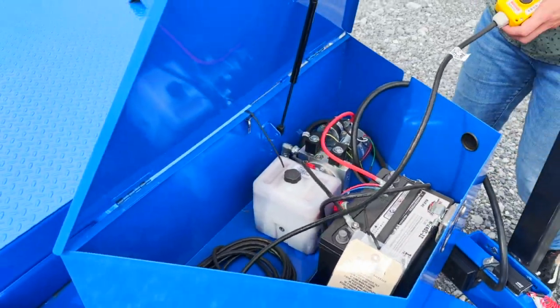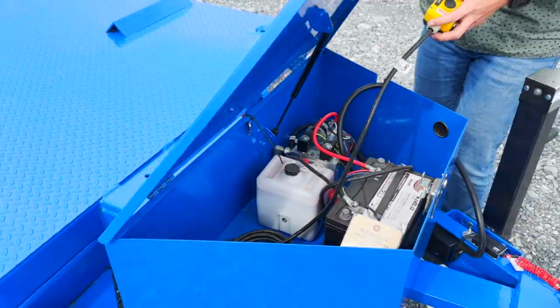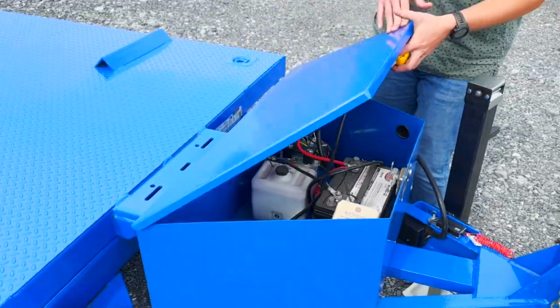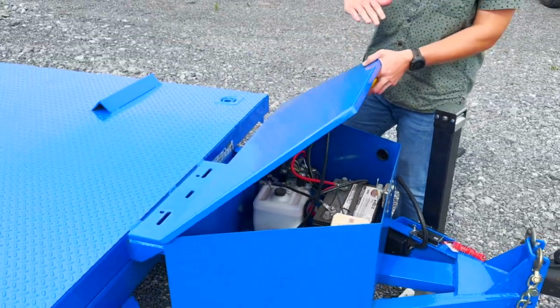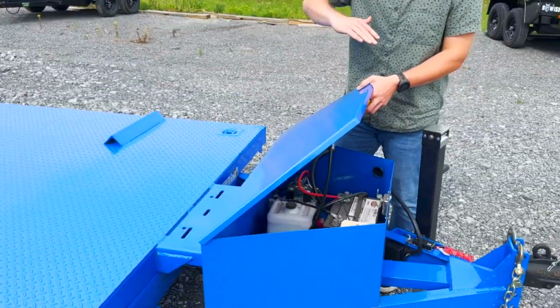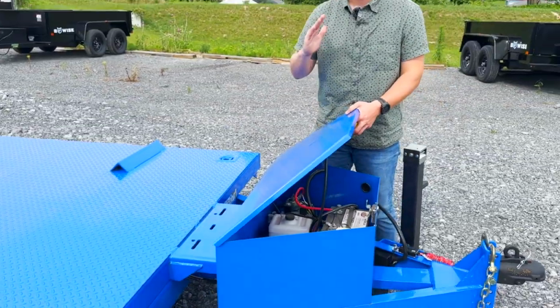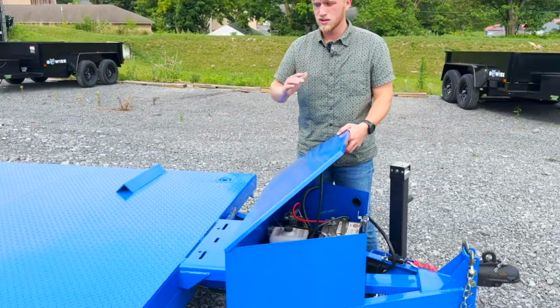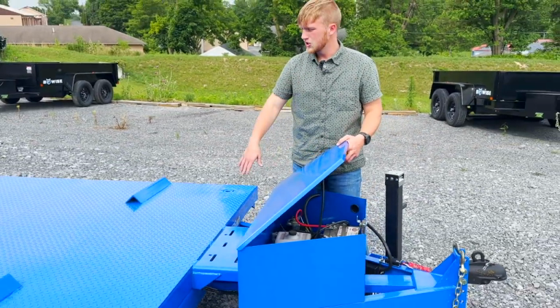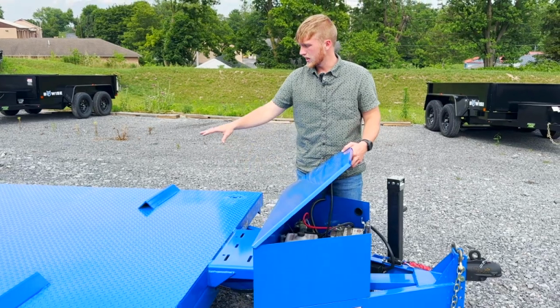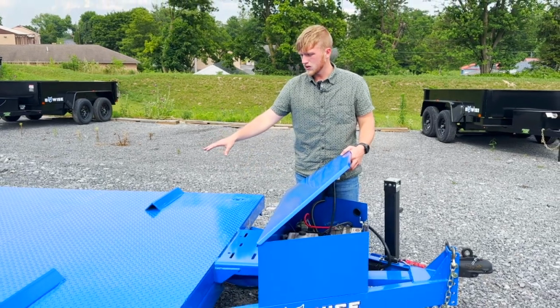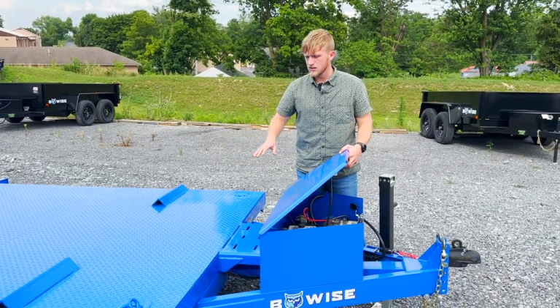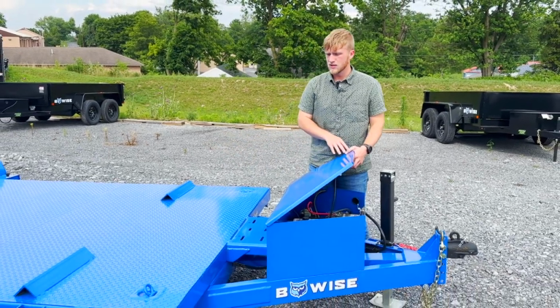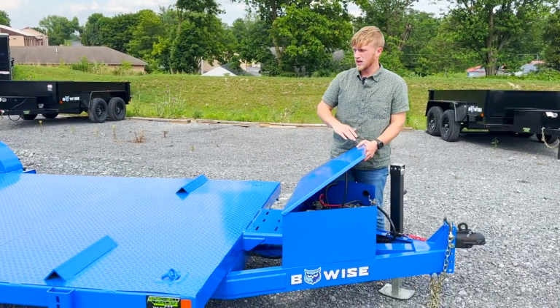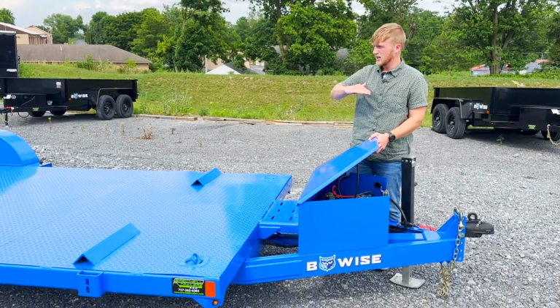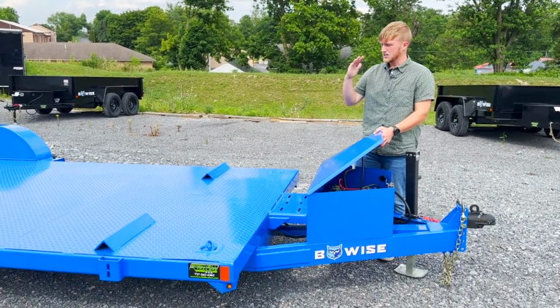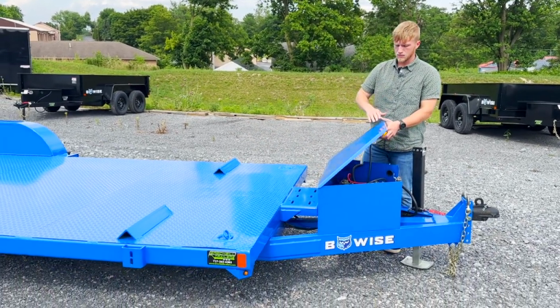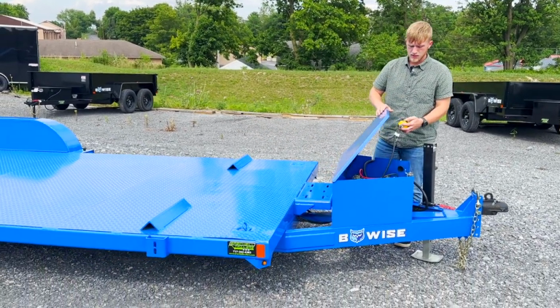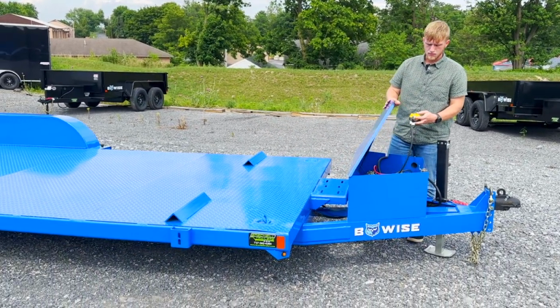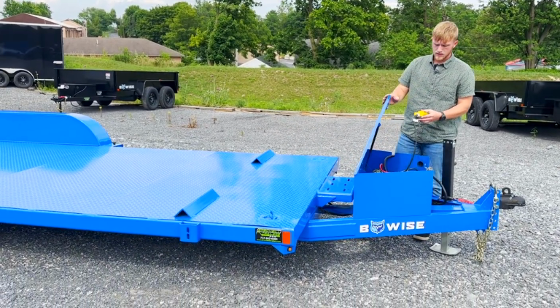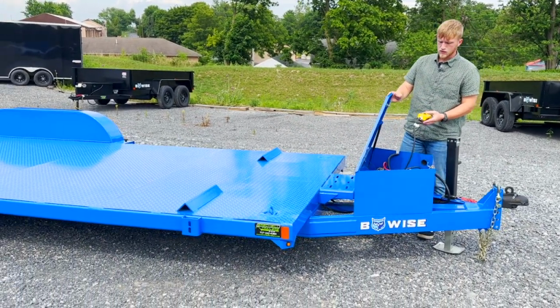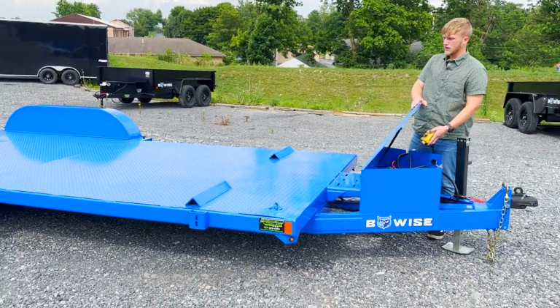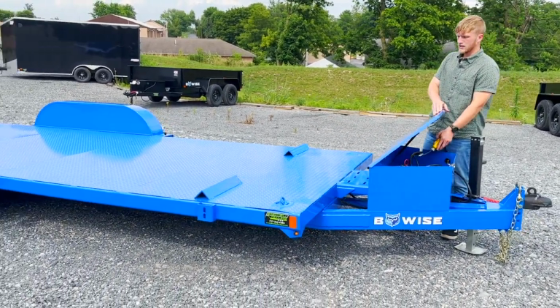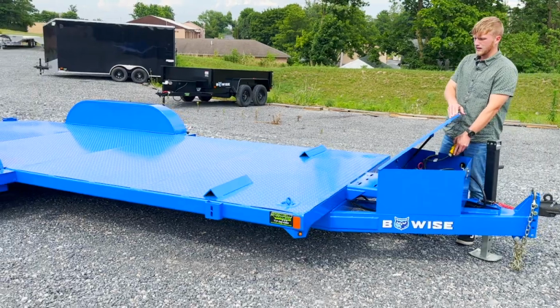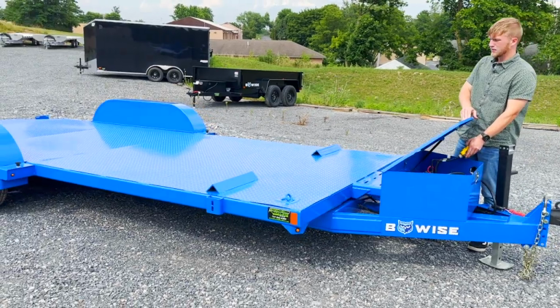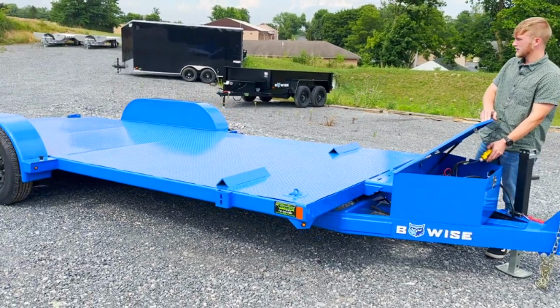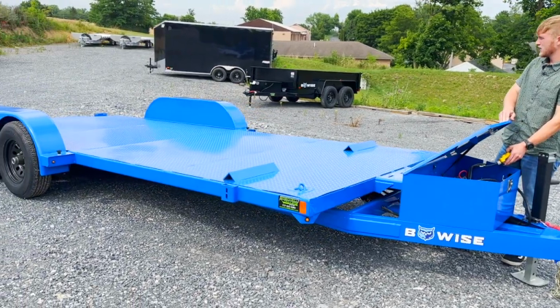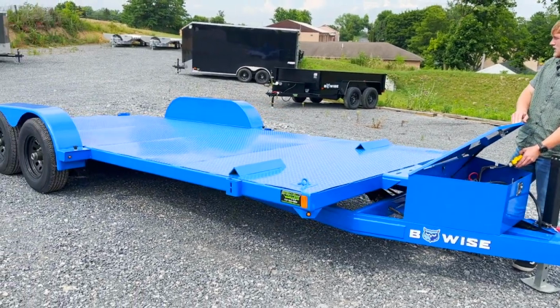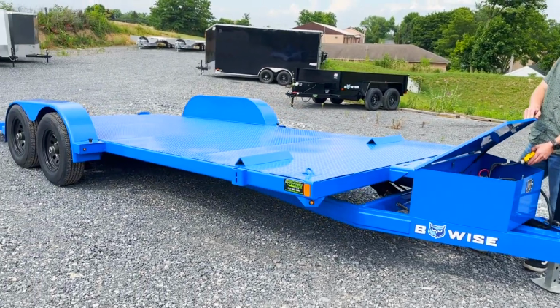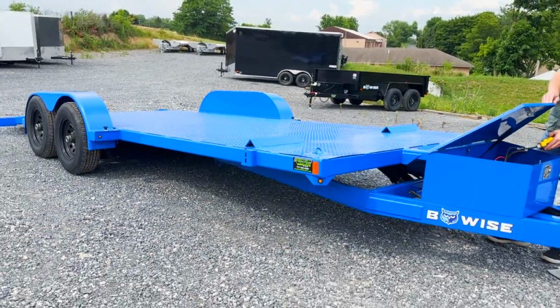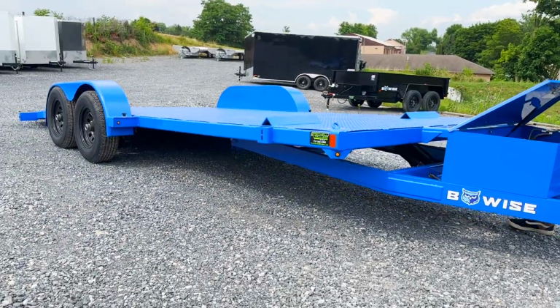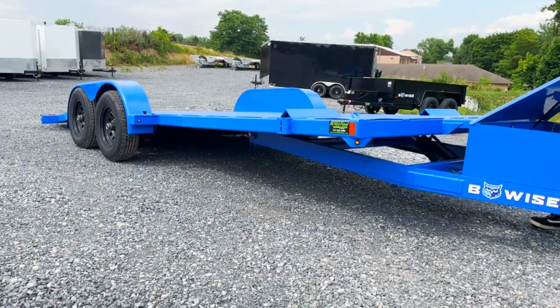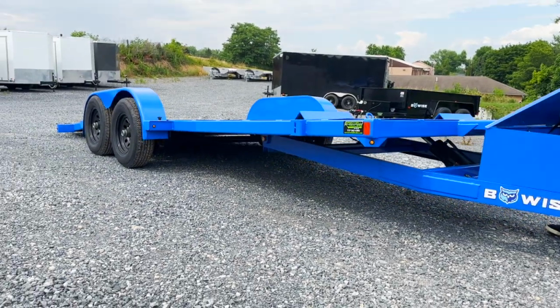This is a fully hydraulic tilt trailer. We've got a hydraulic cylinder under the bed, and if I go ahead and hit up, it's going to go ahead and tilt the trailer back.